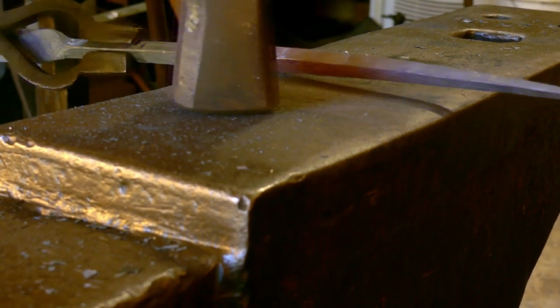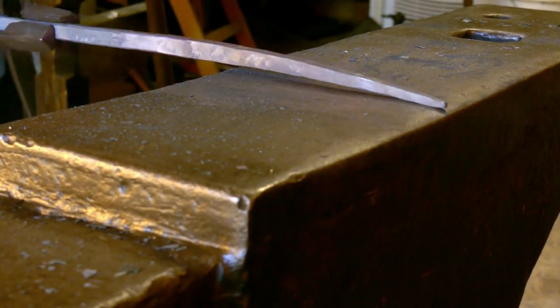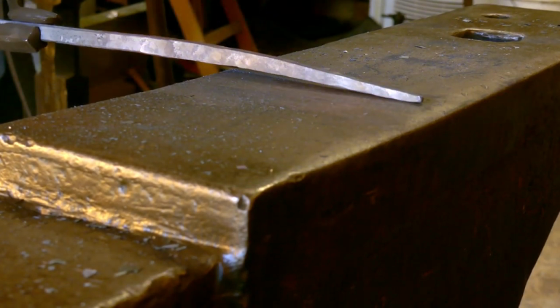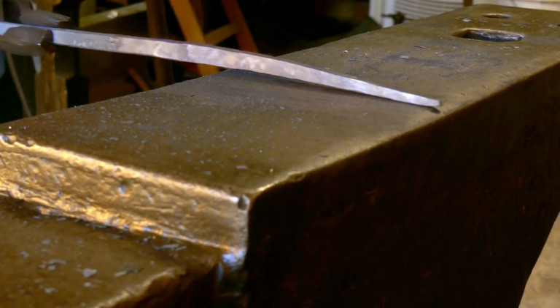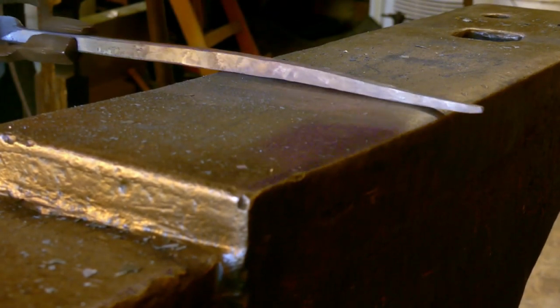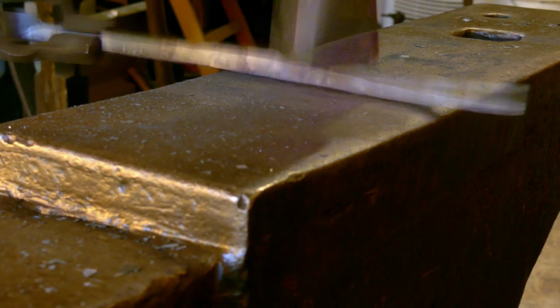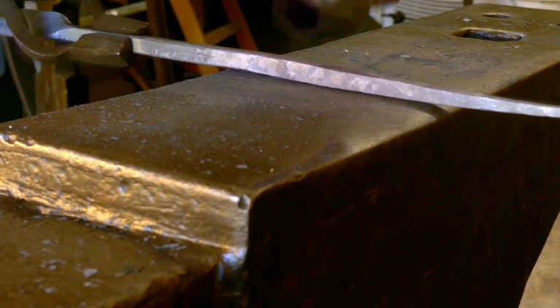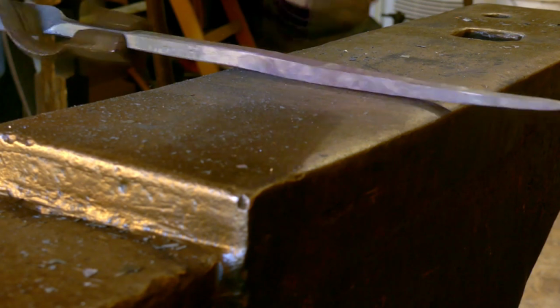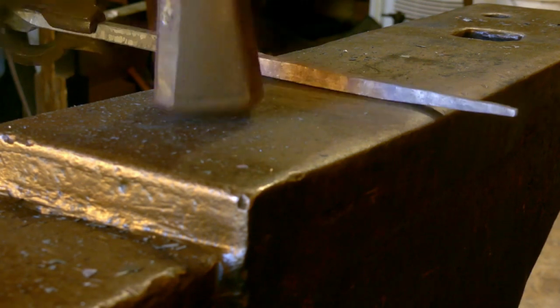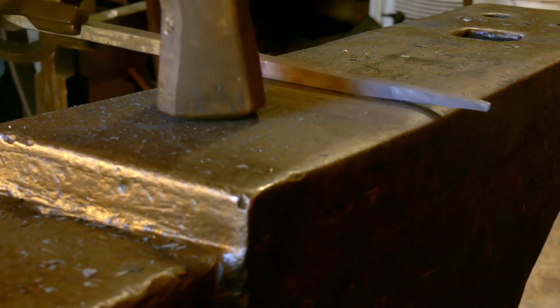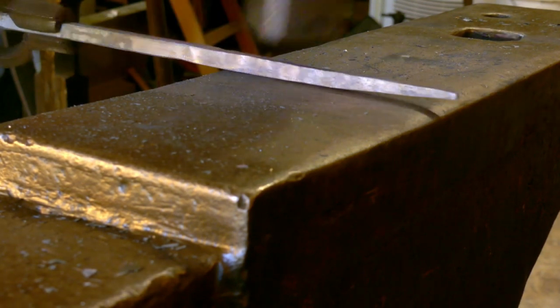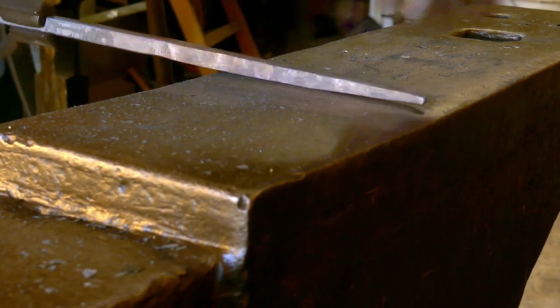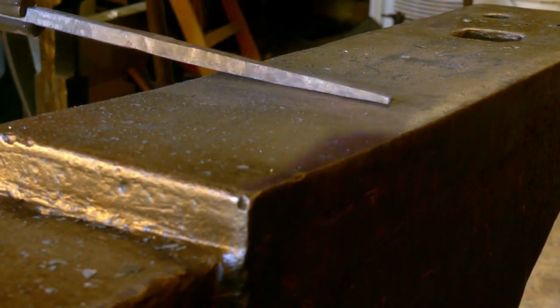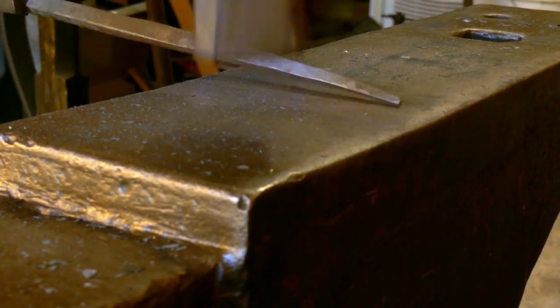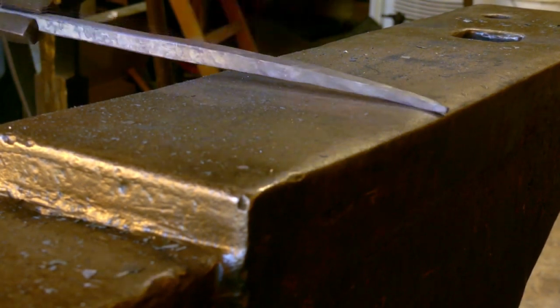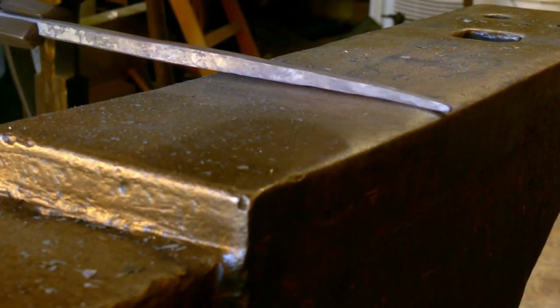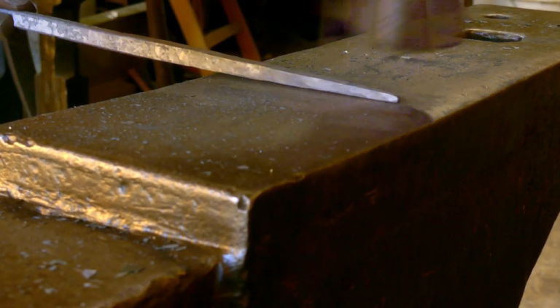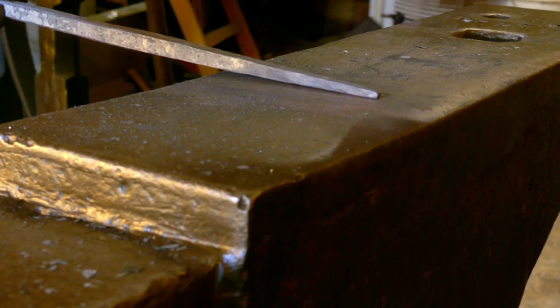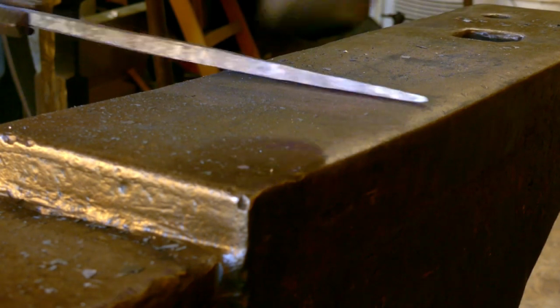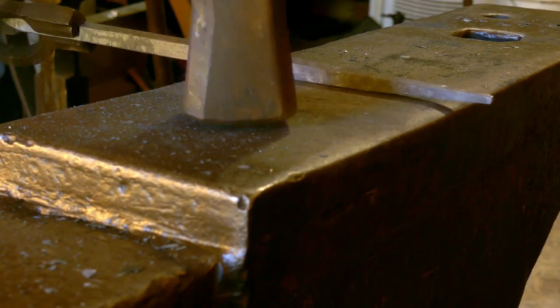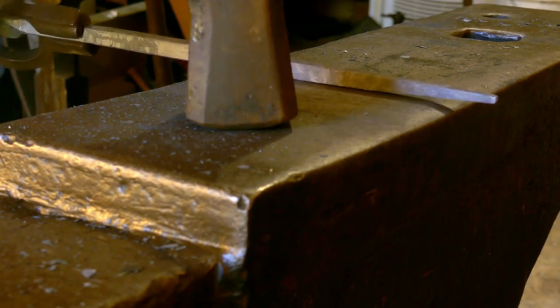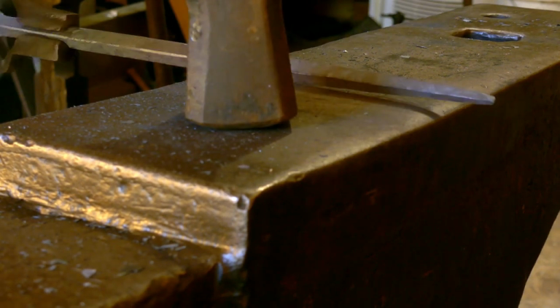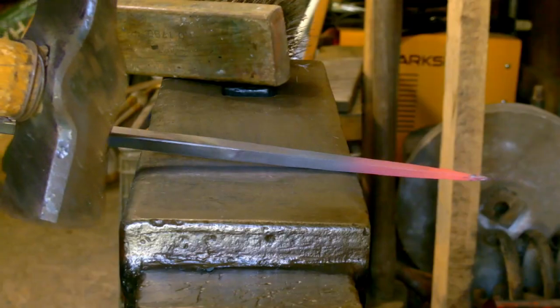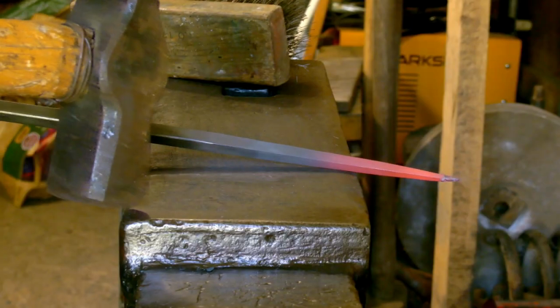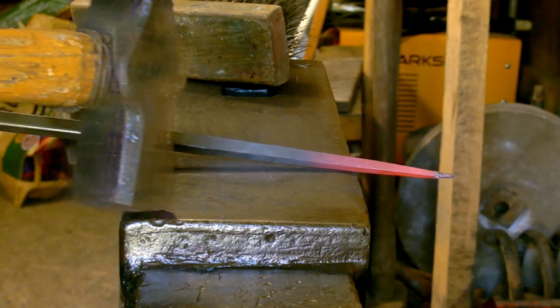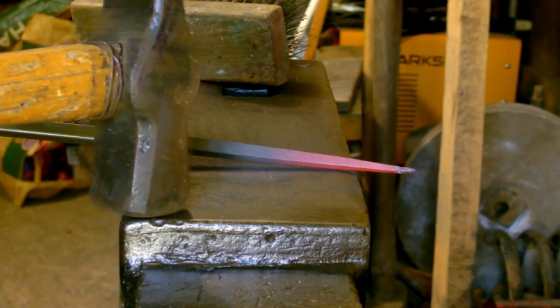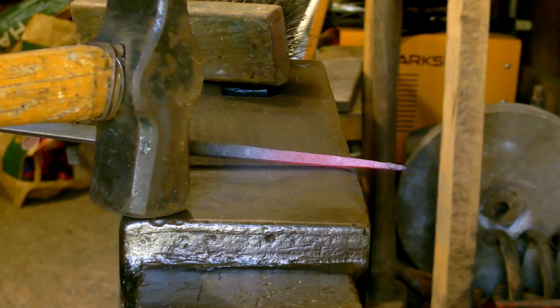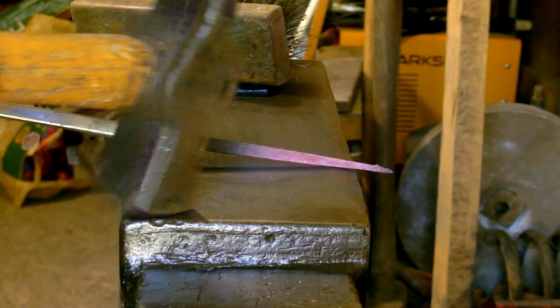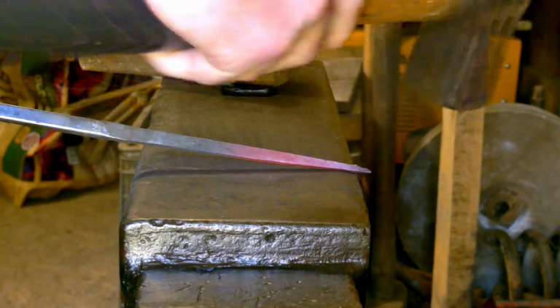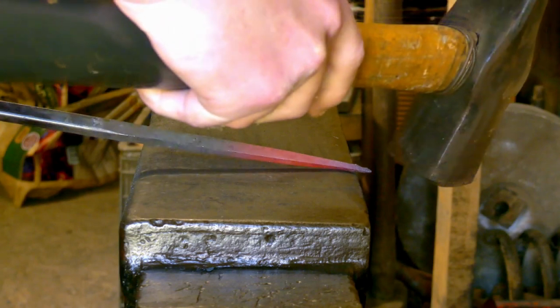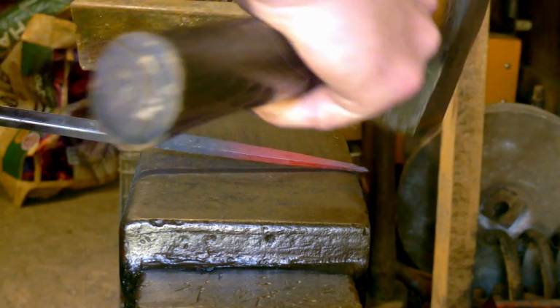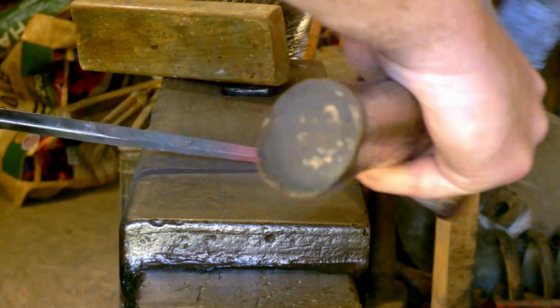When you're done with the taper, just planish the entire surface. I should have done this at a higher heat, but I got ahead of myself.